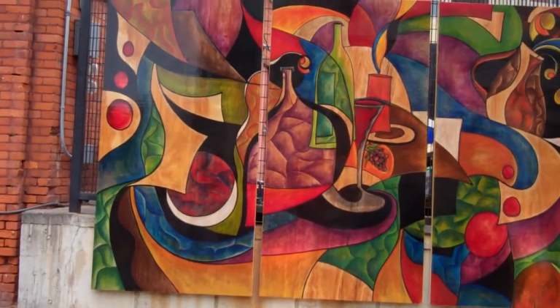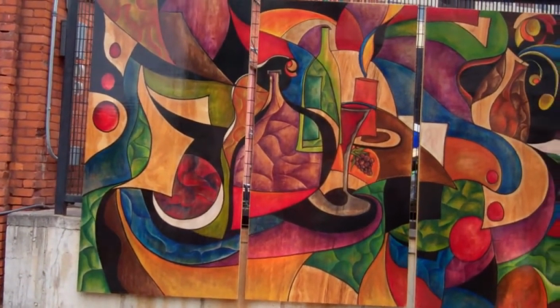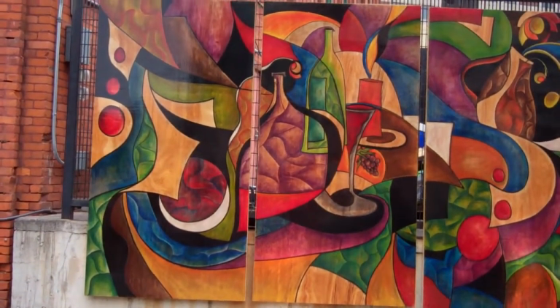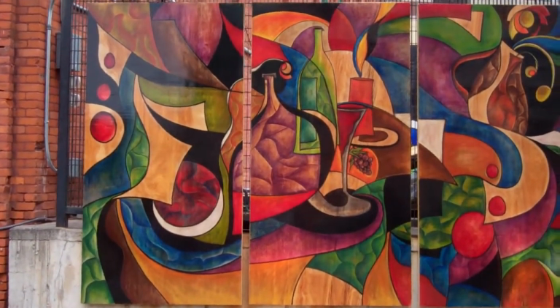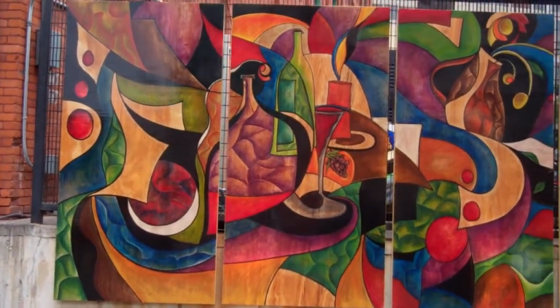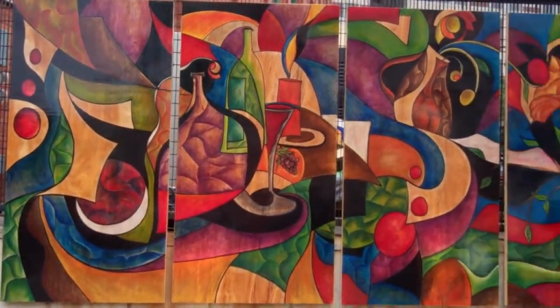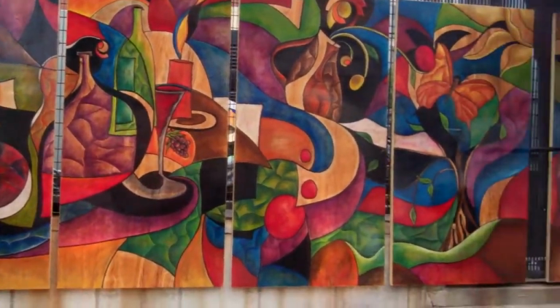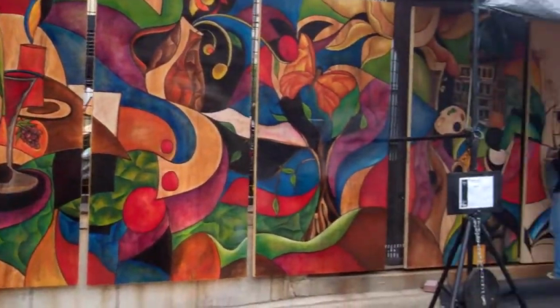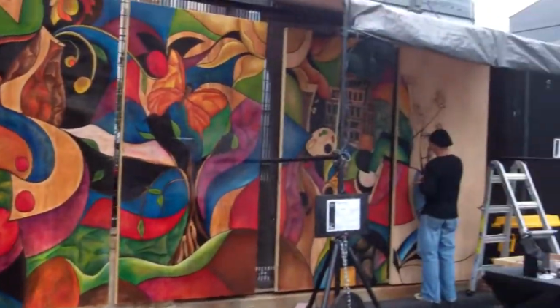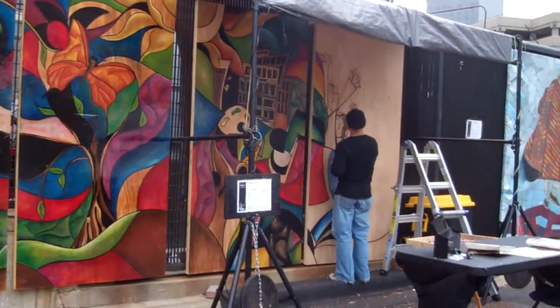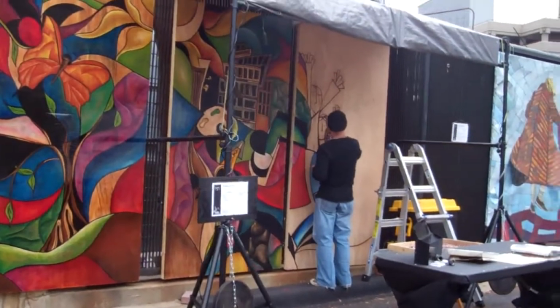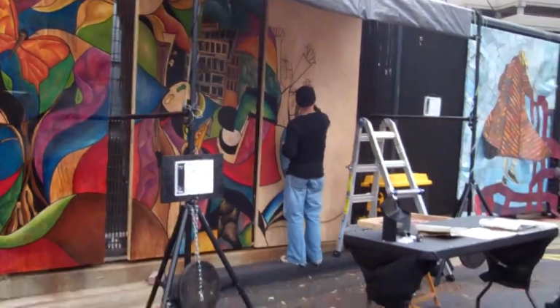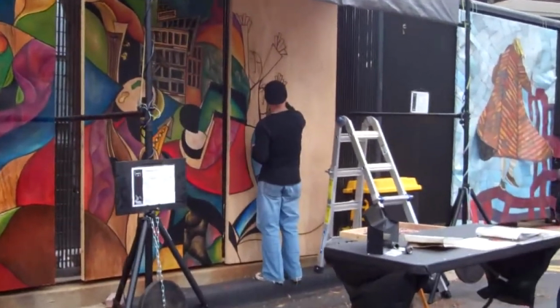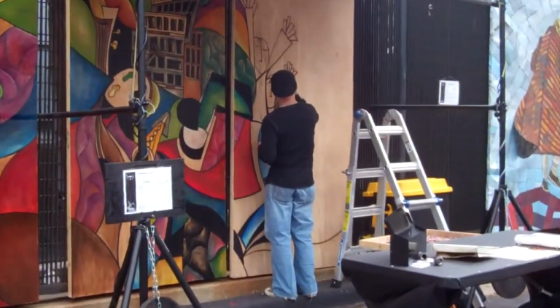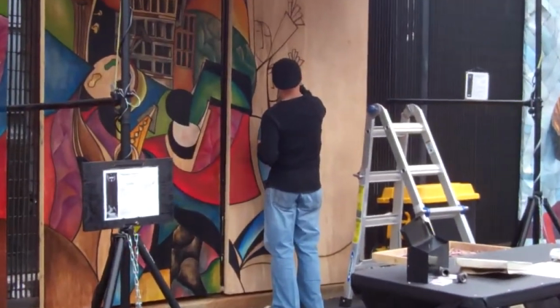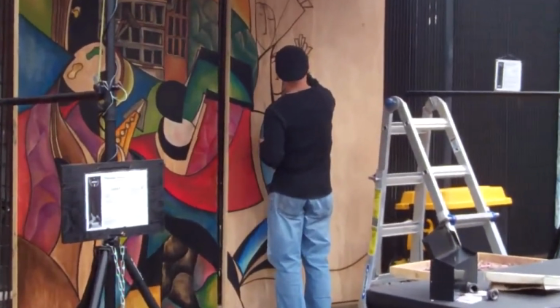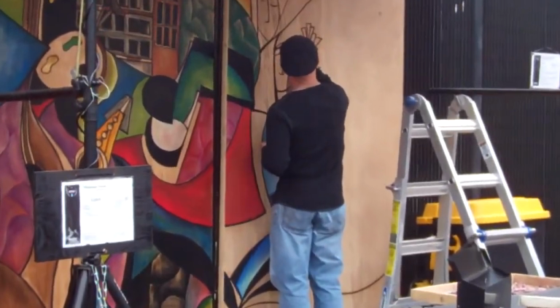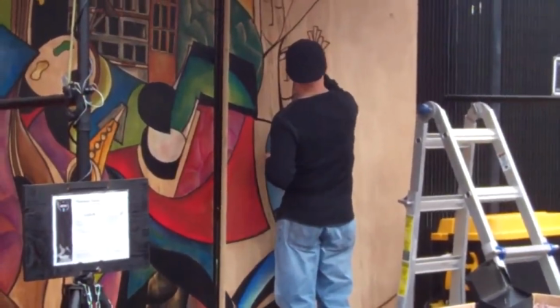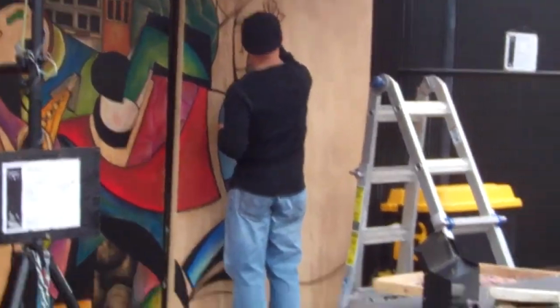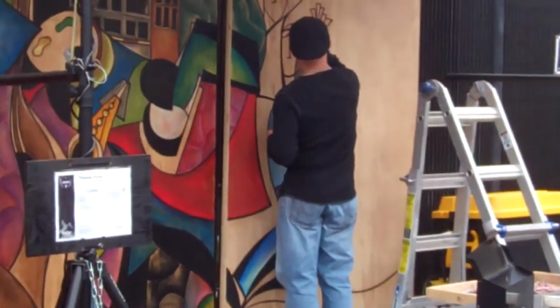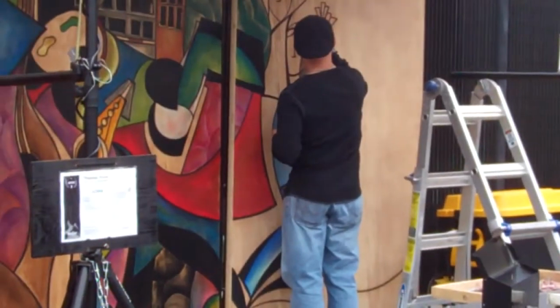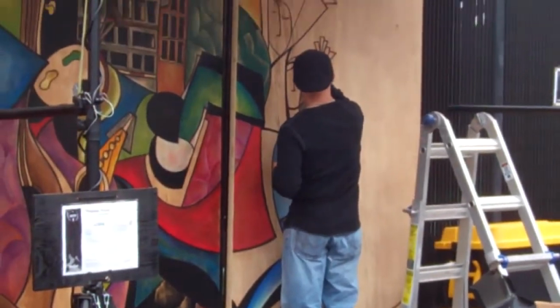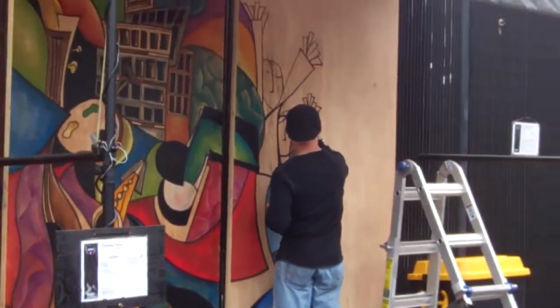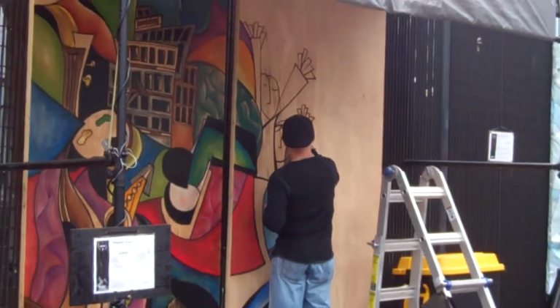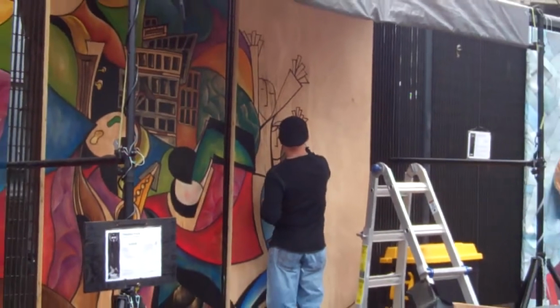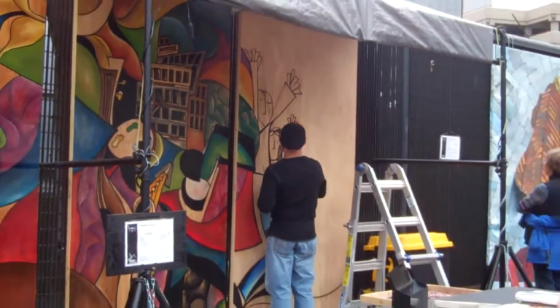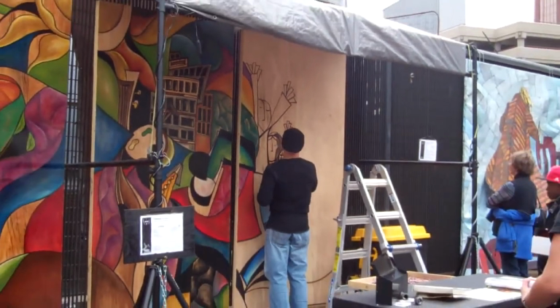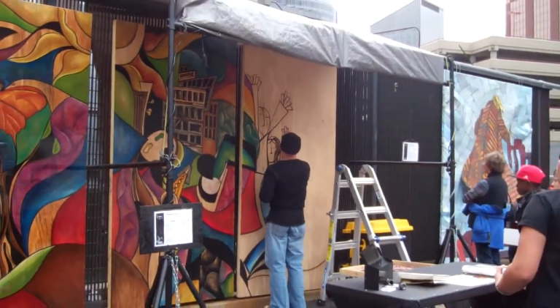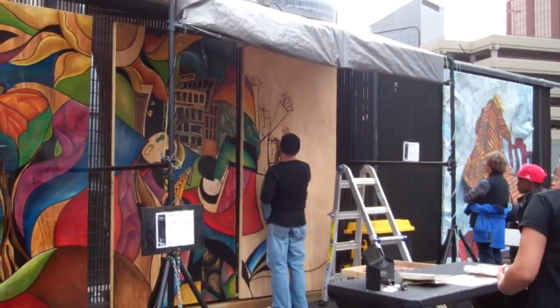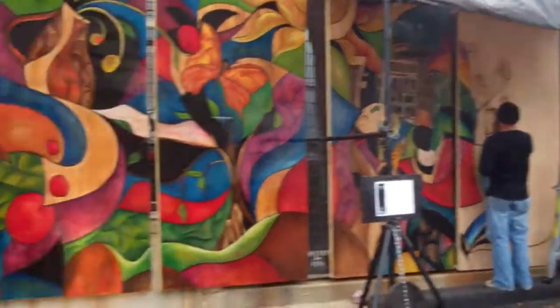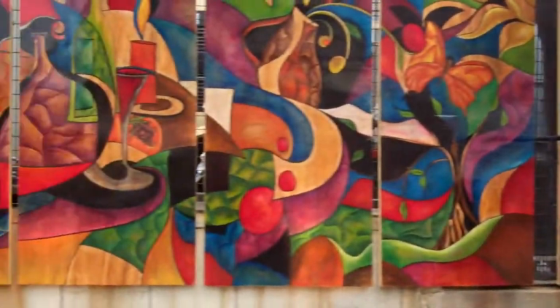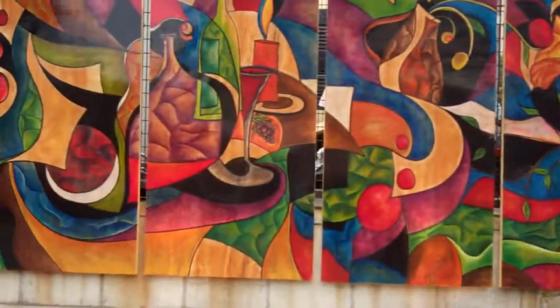Hey guys, here's this cool mural — this guy's actually drawing it right now. I'm zooming in there. Pretty cool.